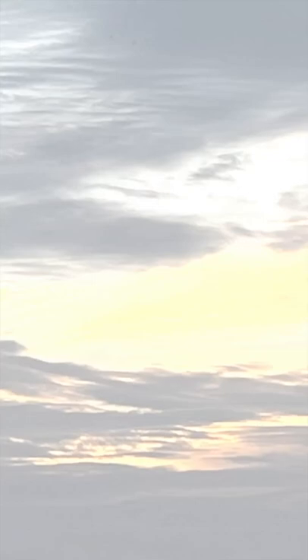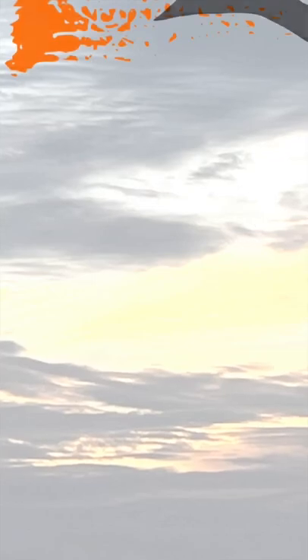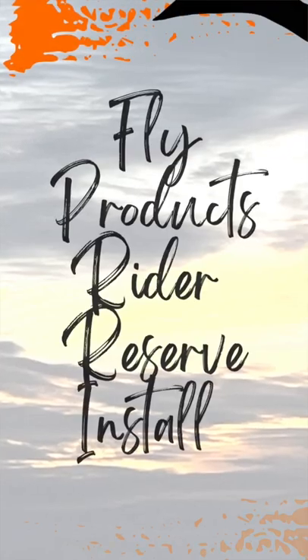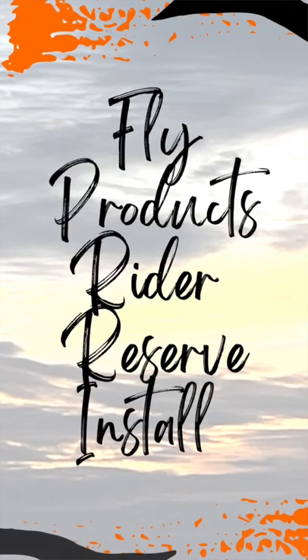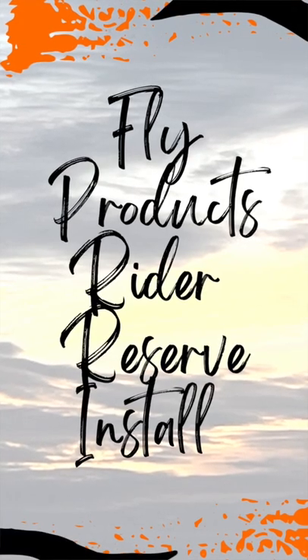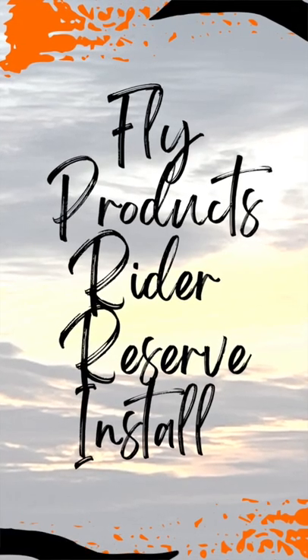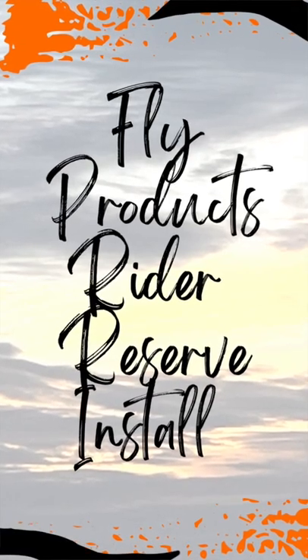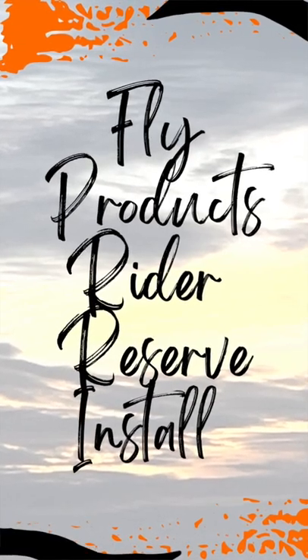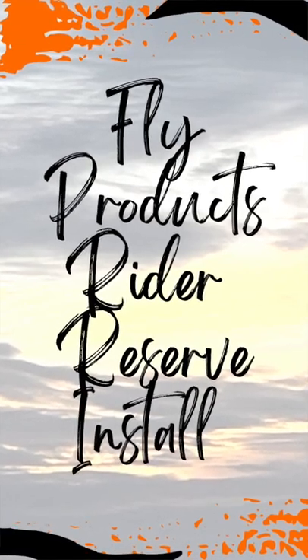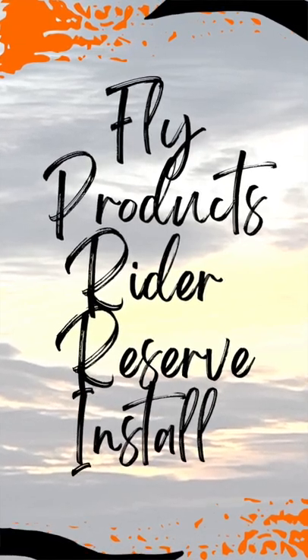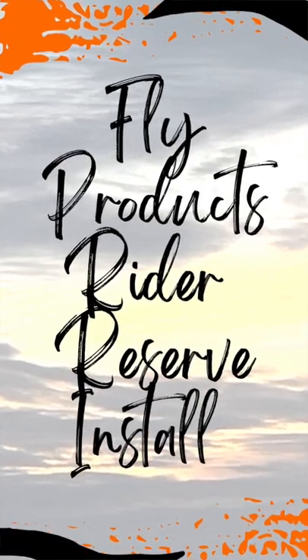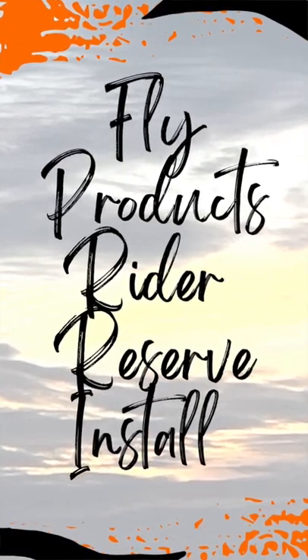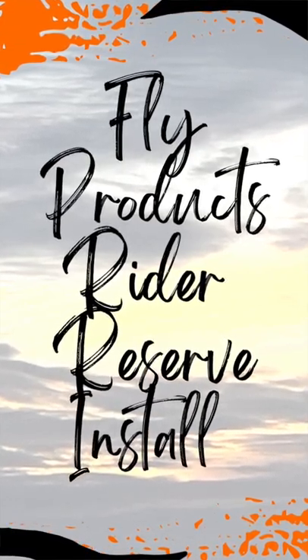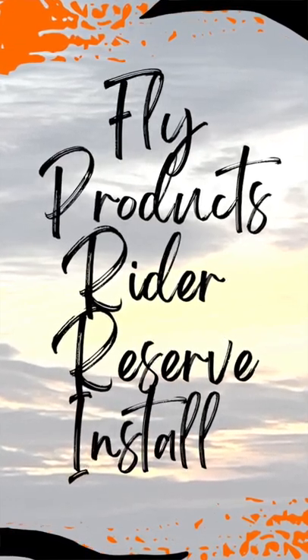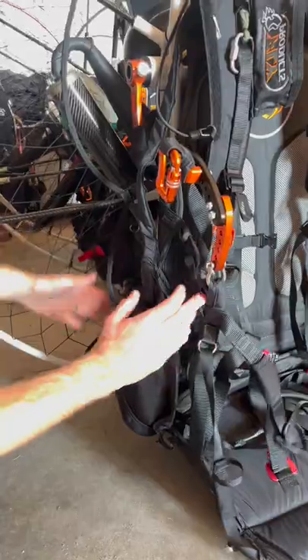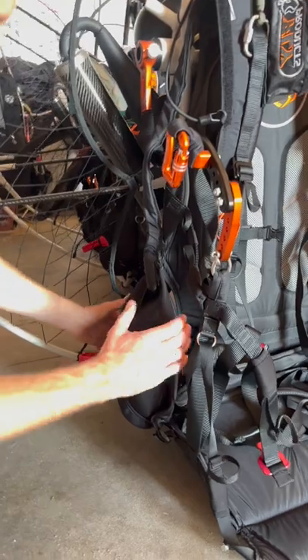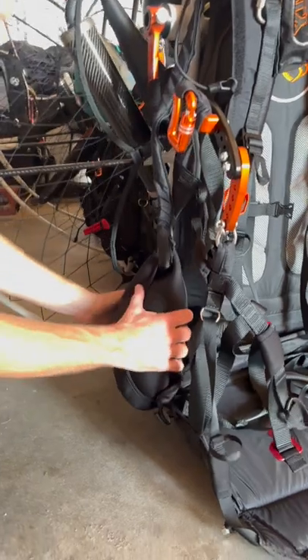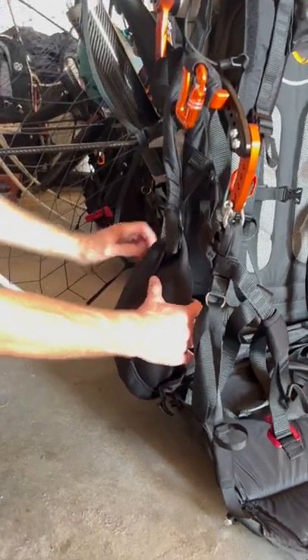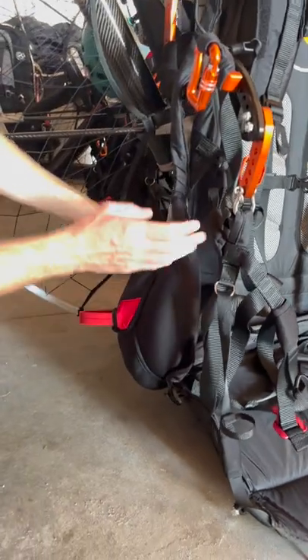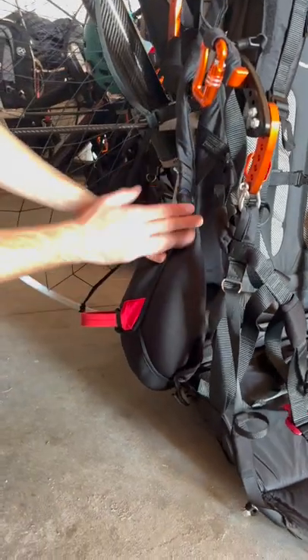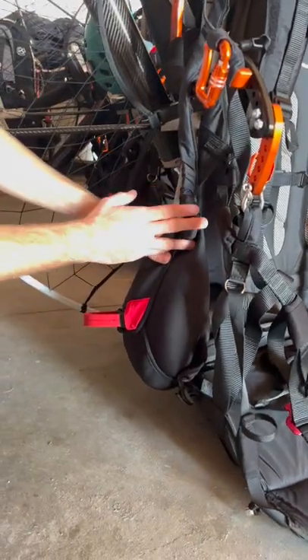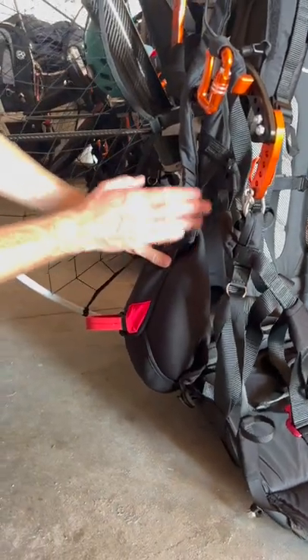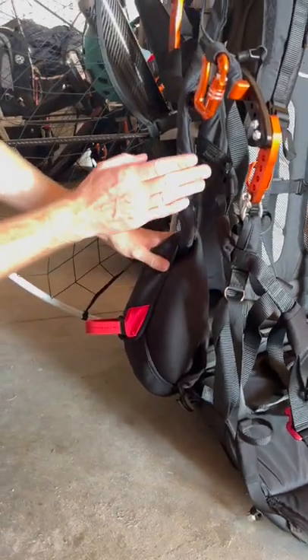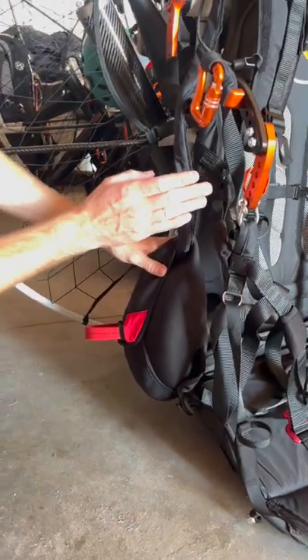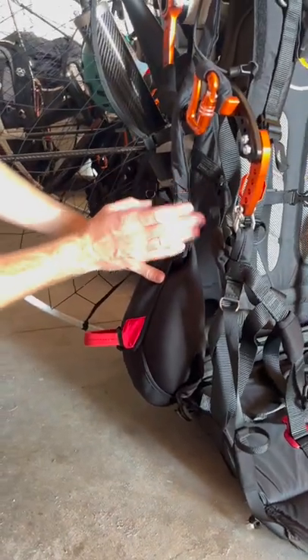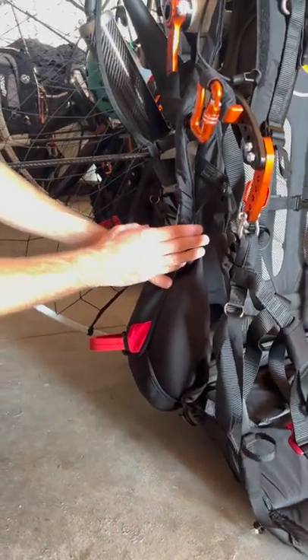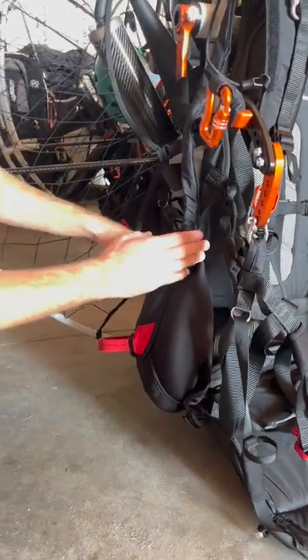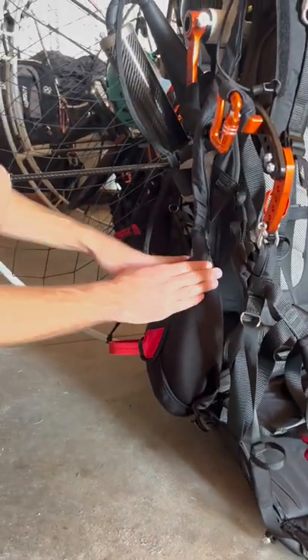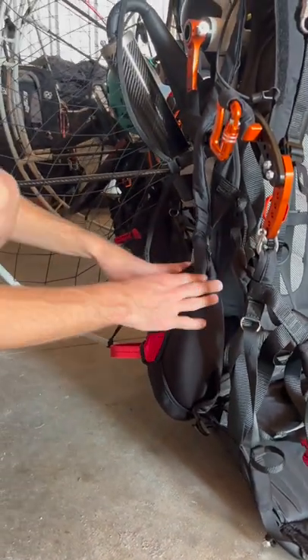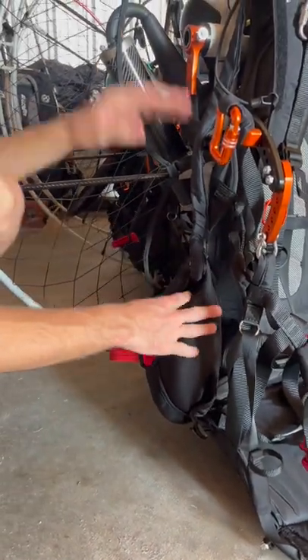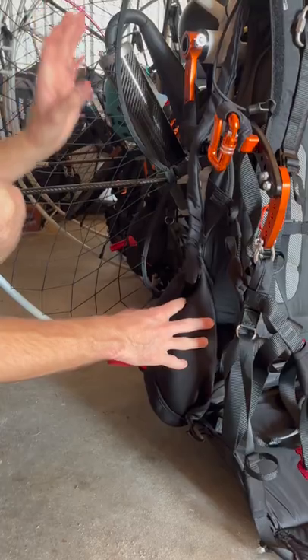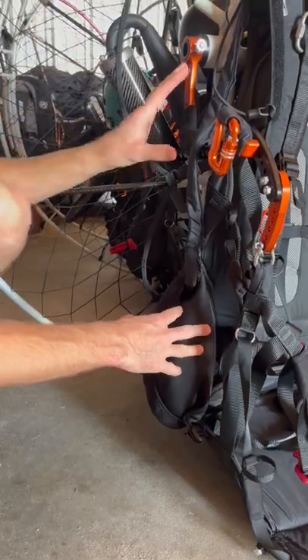Hey guys, Kyle Mooney — follow along for a 60-second Flyproducts Rider Reserve install. So first, of course, we pack the reserve. We want the bridle coming out of the side that is corresponding to where it's mounted.